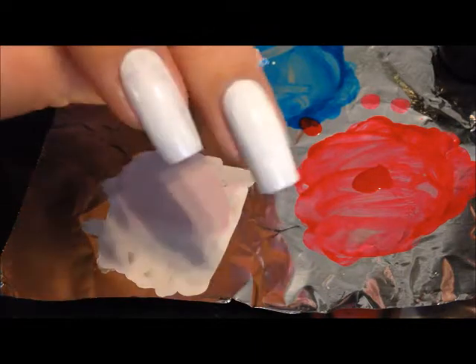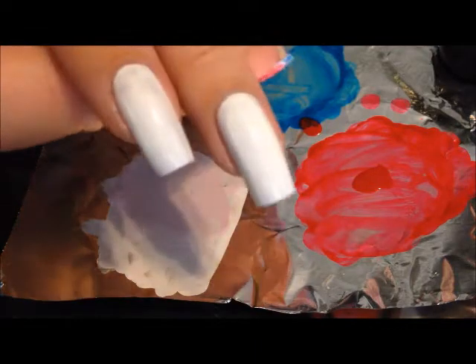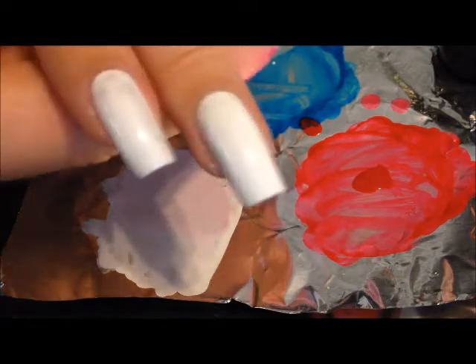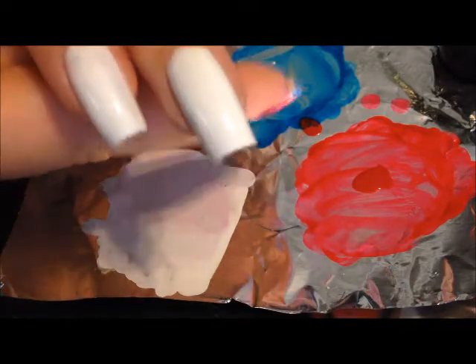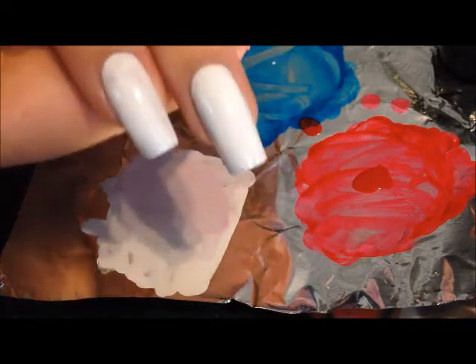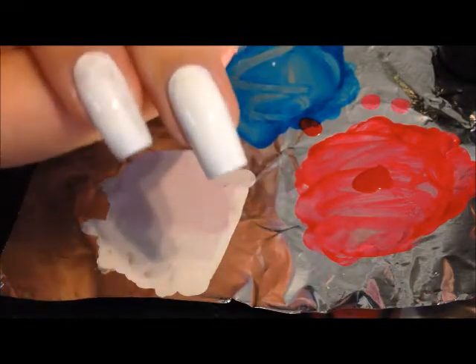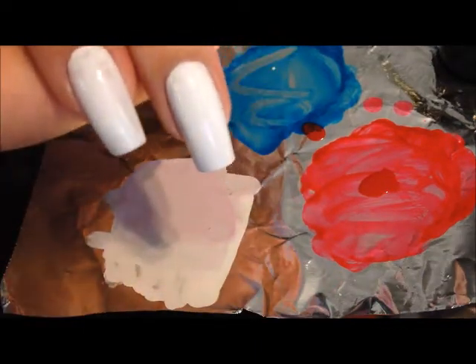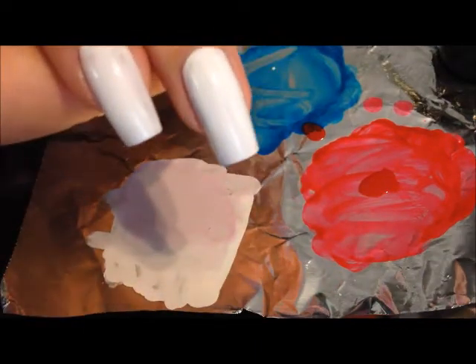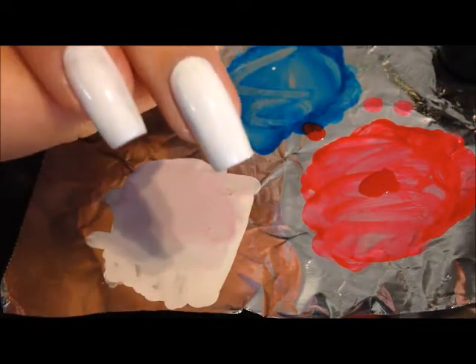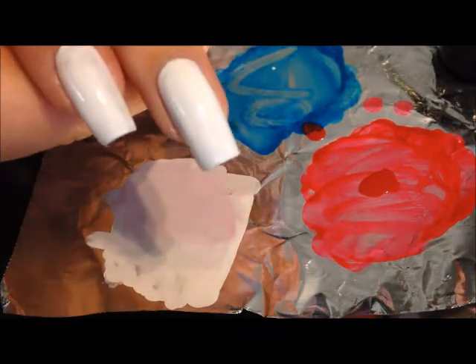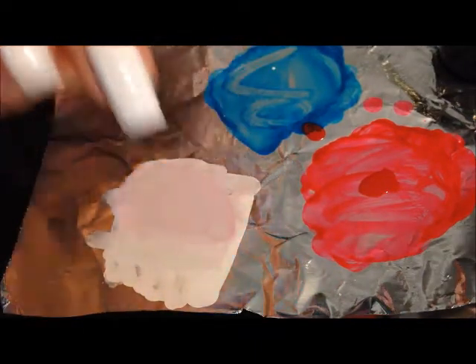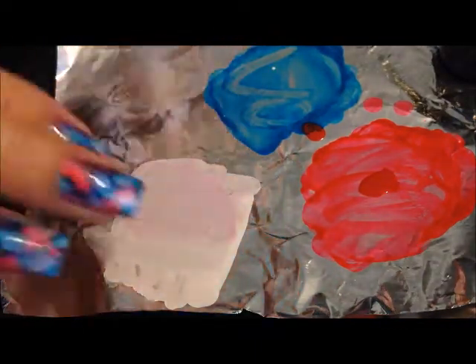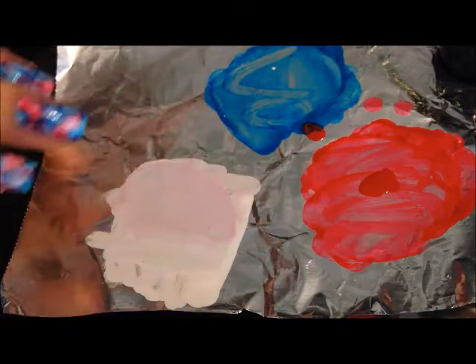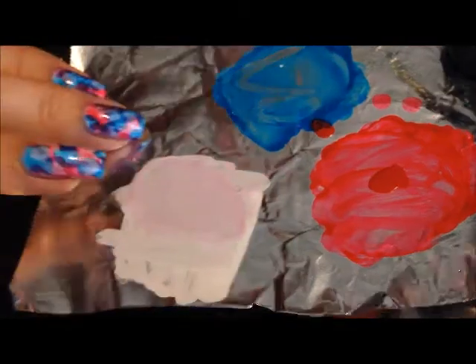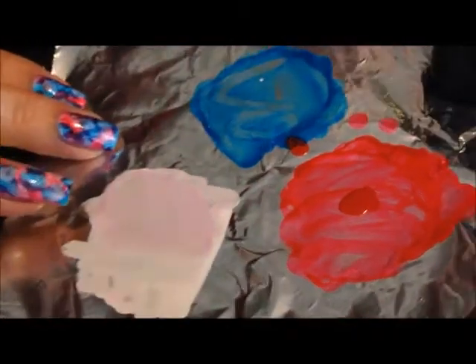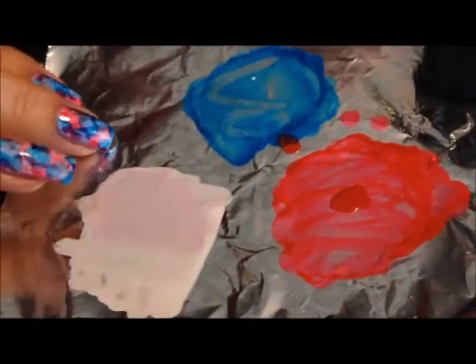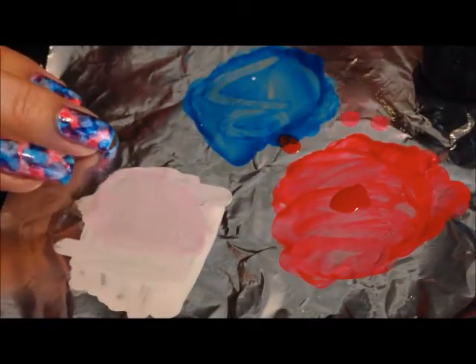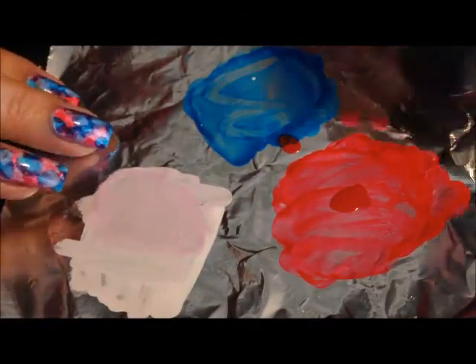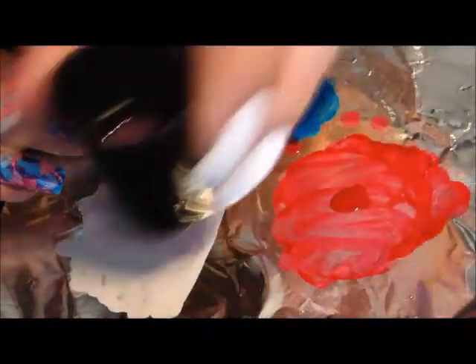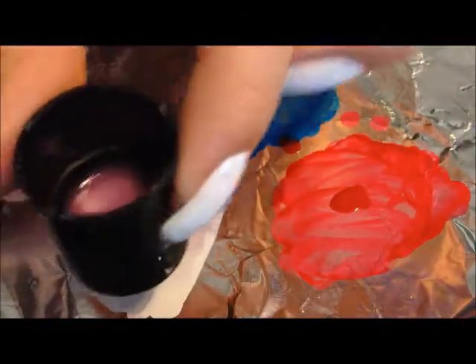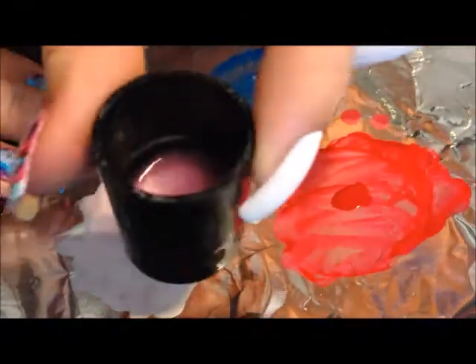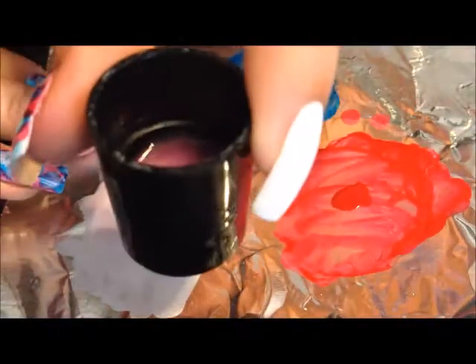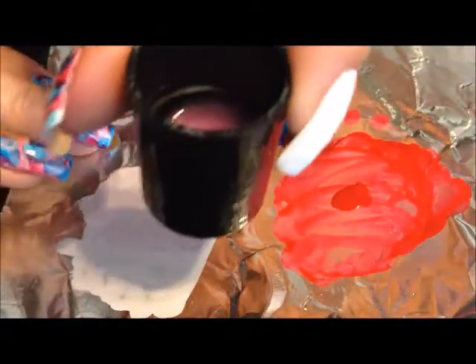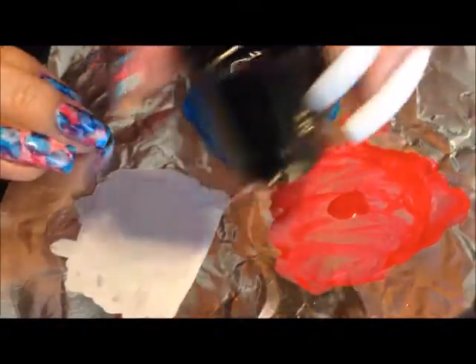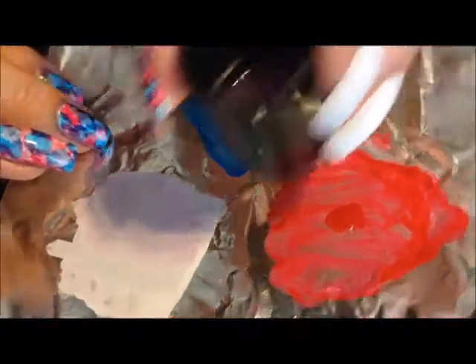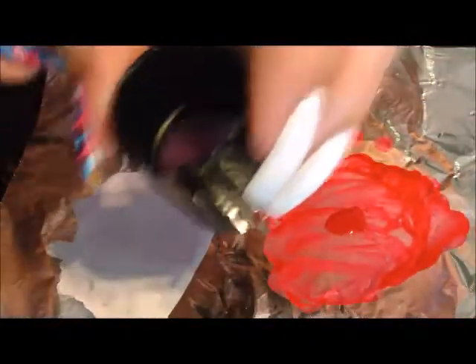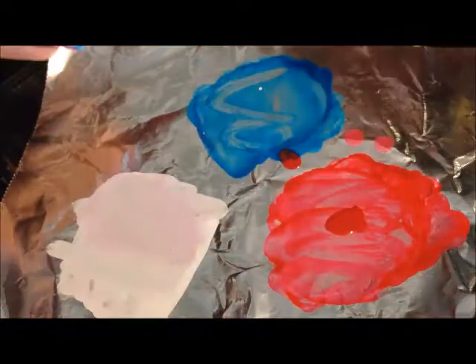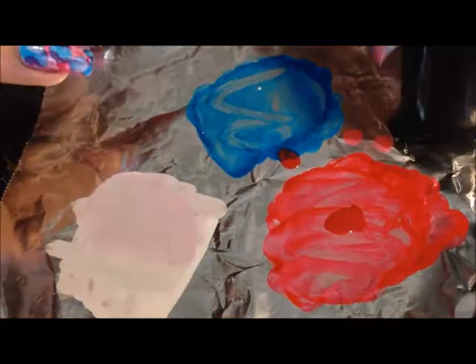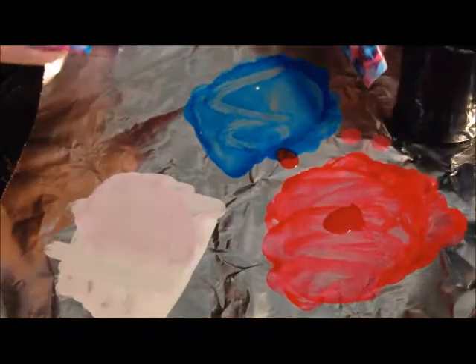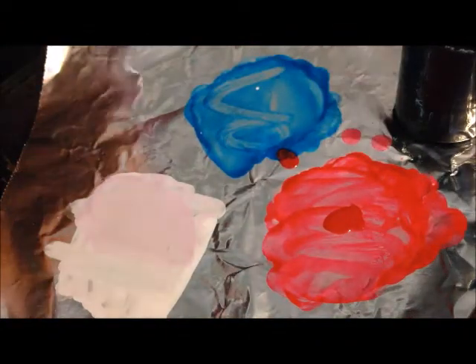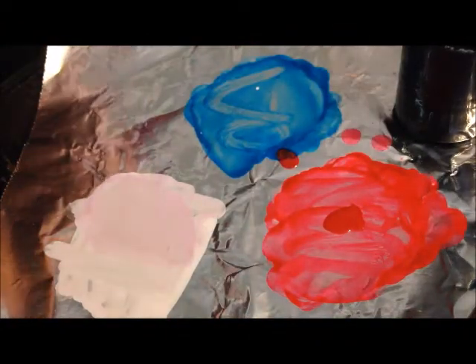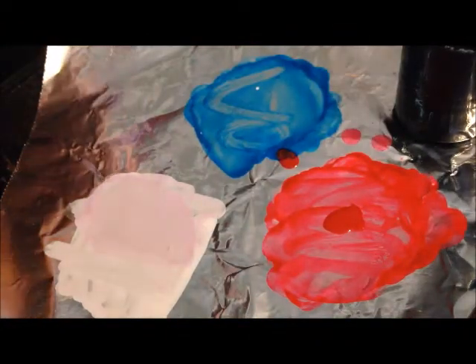What we're going to do is use white as our base, and you're going to need a little bit of foil, a little cup with some acetone in it, and some Q-tips.